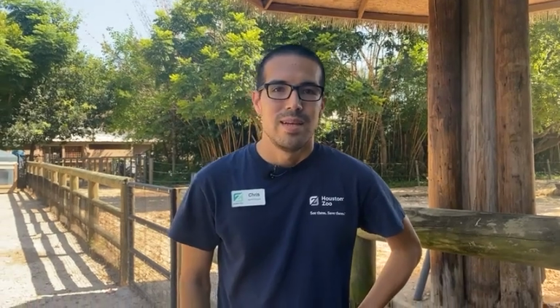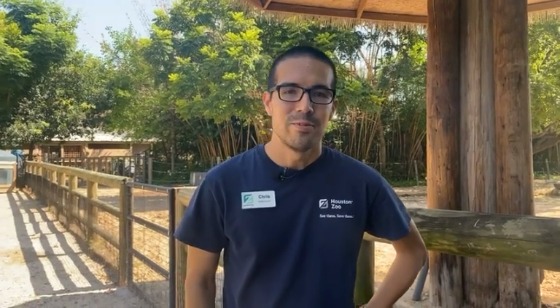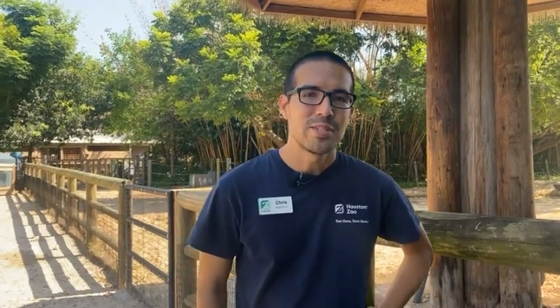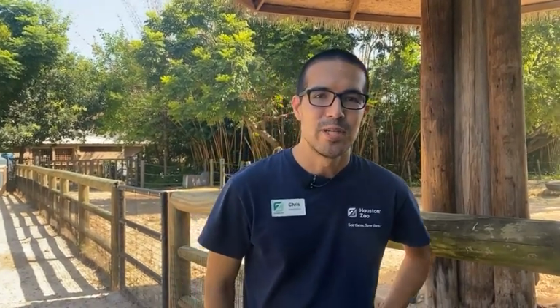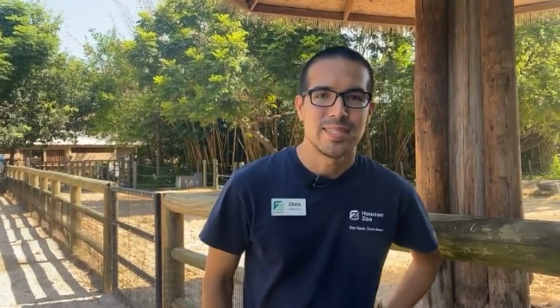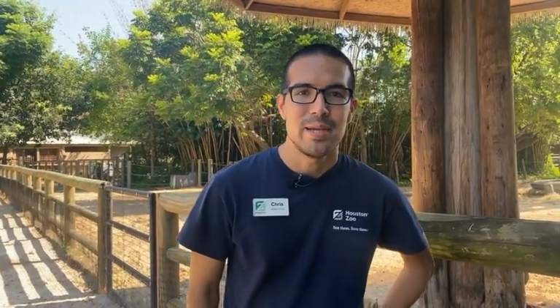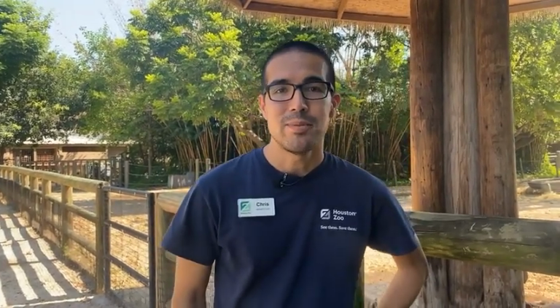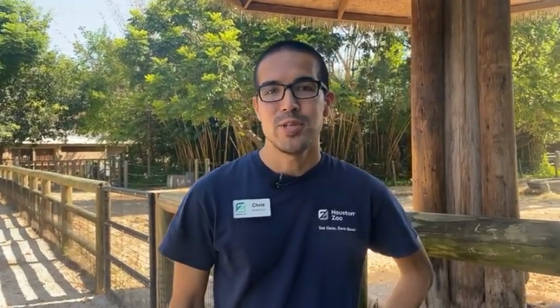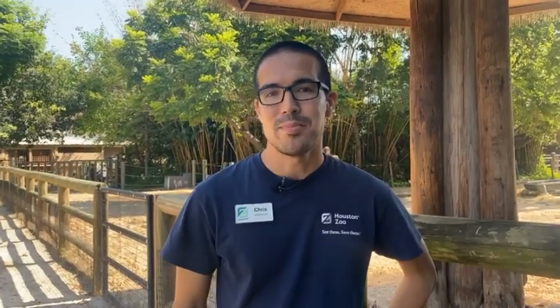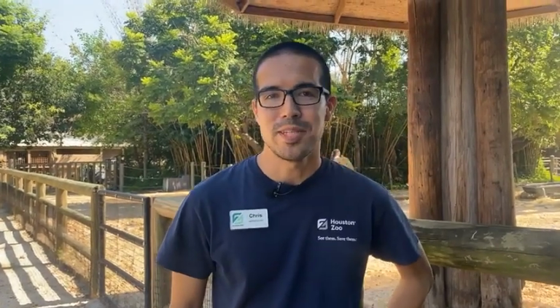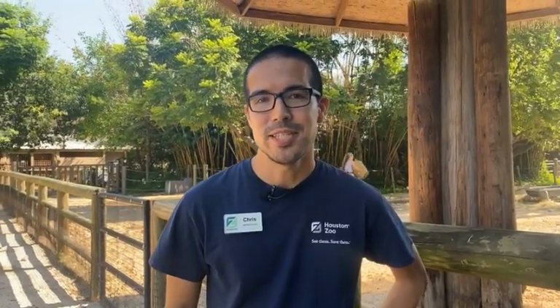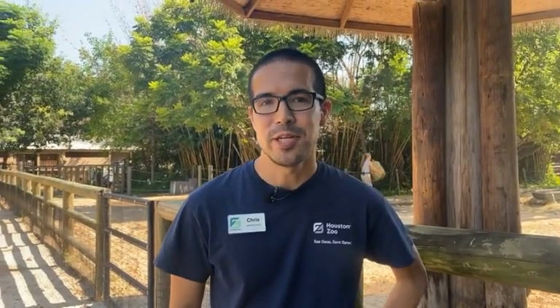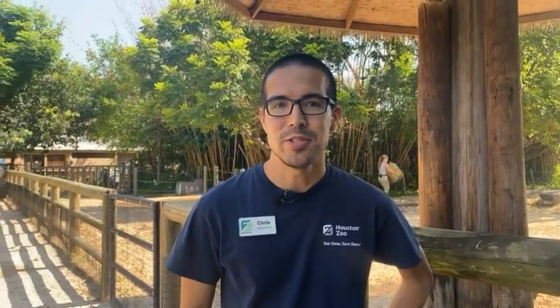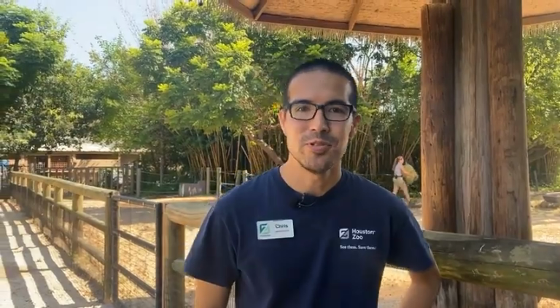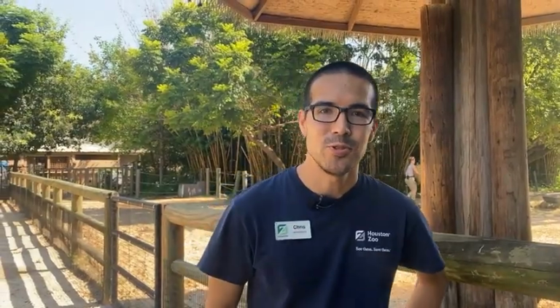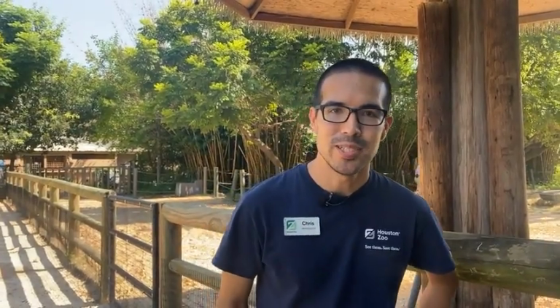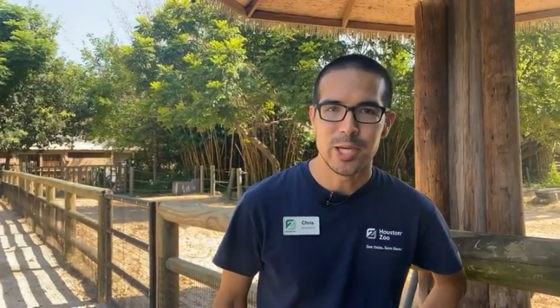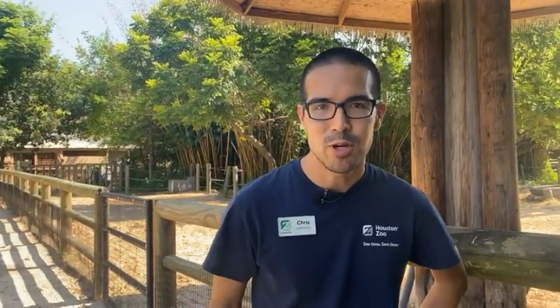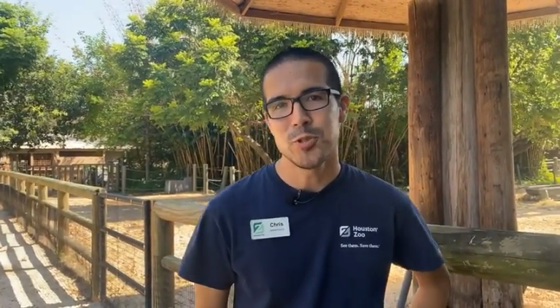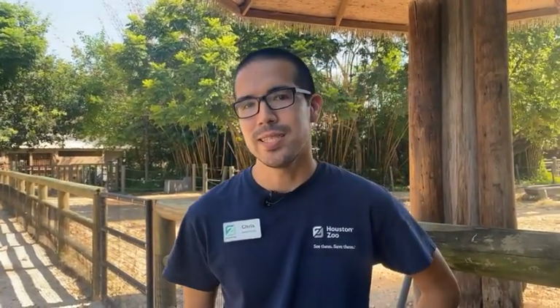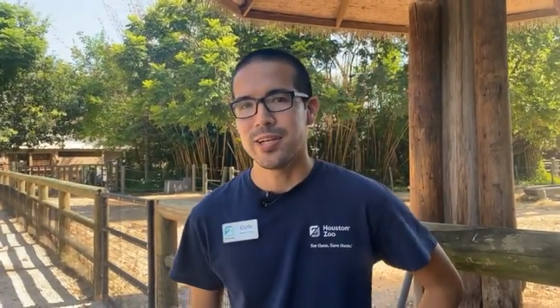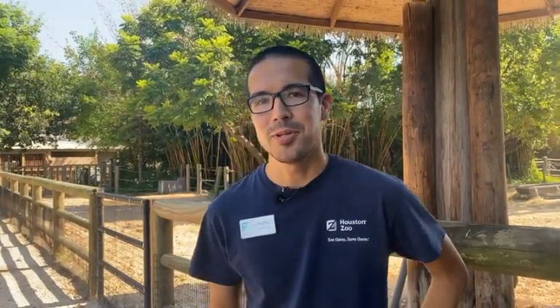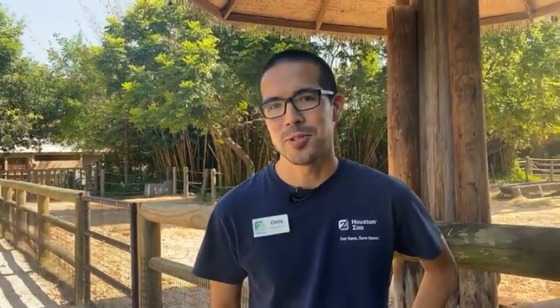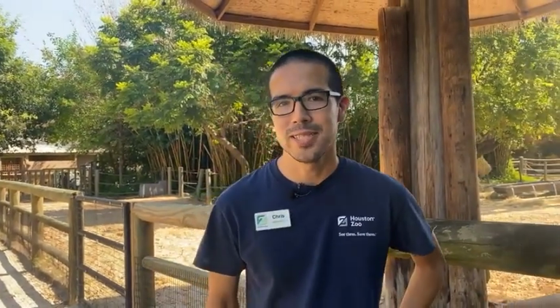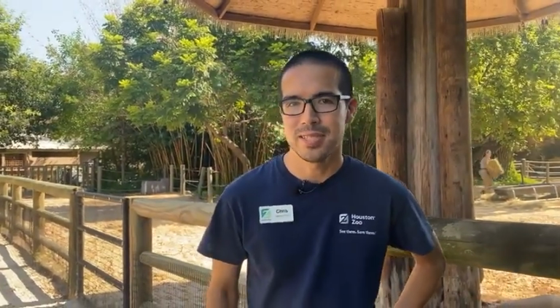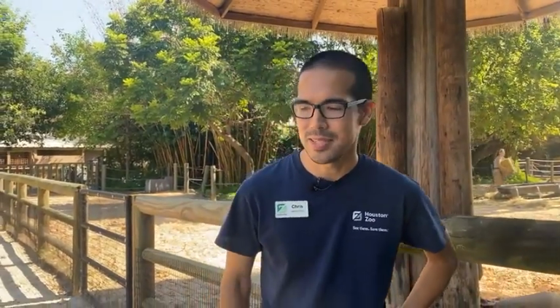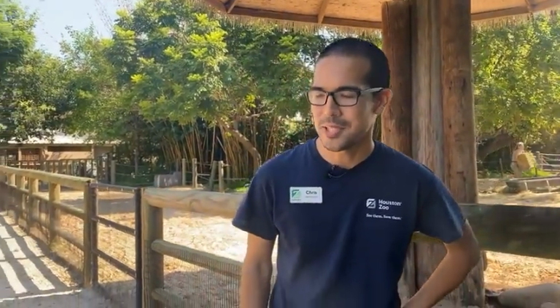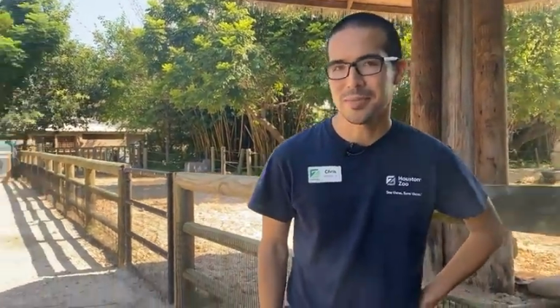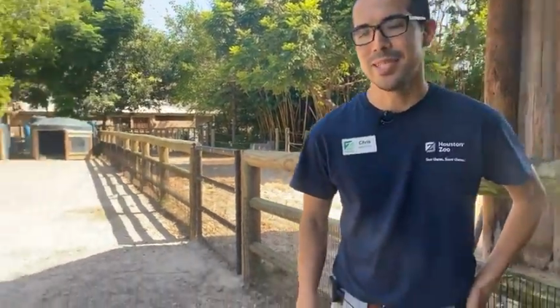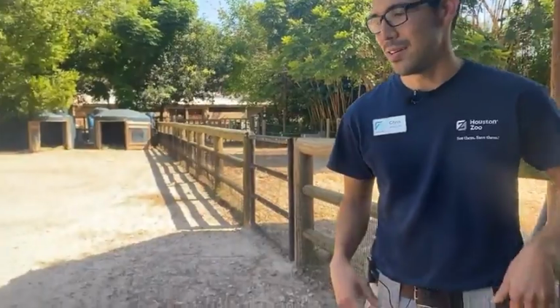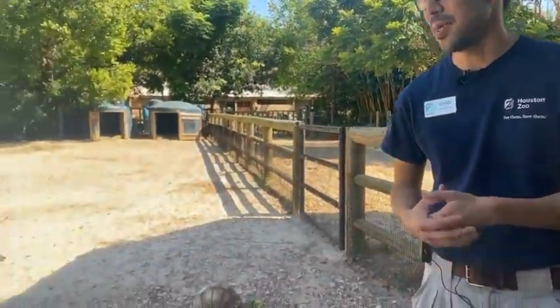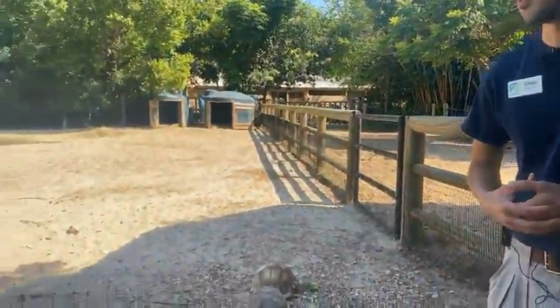Hey everyone, thanks for joining us today. My name is Chris. I'm a herpetology keeper here at the Houston Zoo, and today we brought you inside our Galapagos tortoise exhibit to take a look at some of these awesome animals.